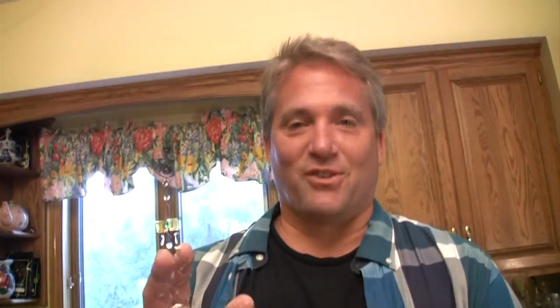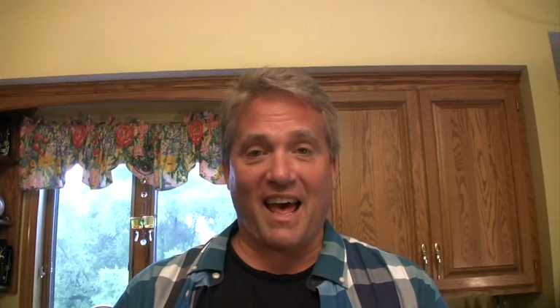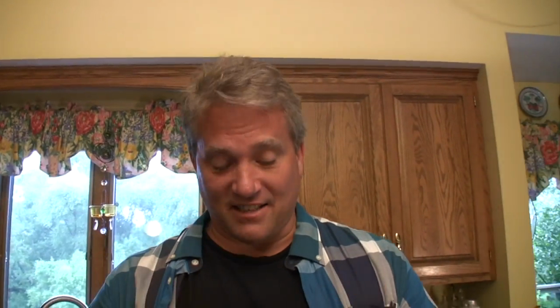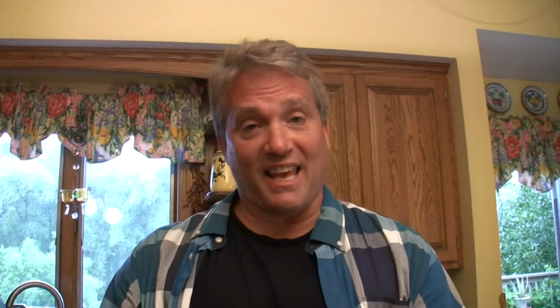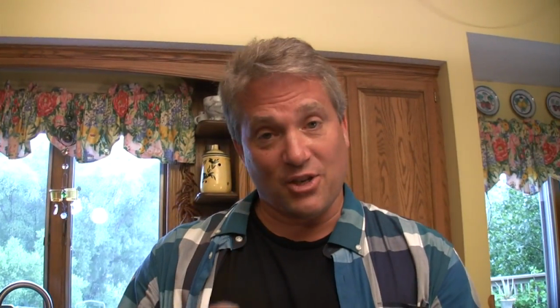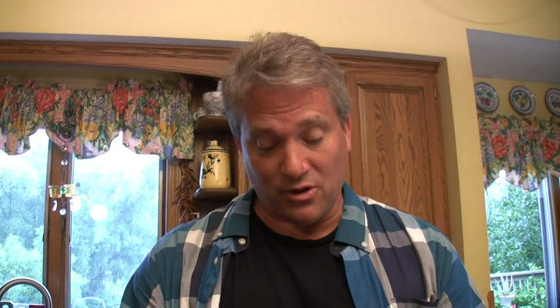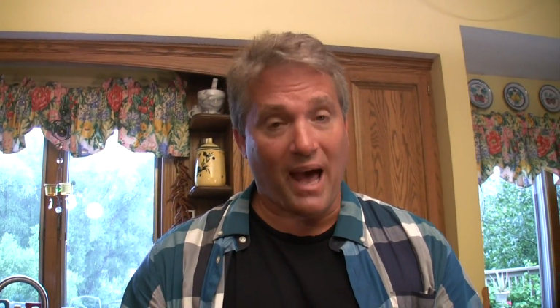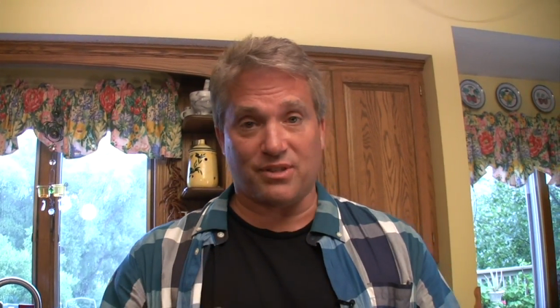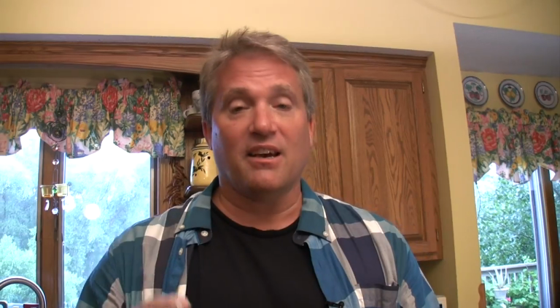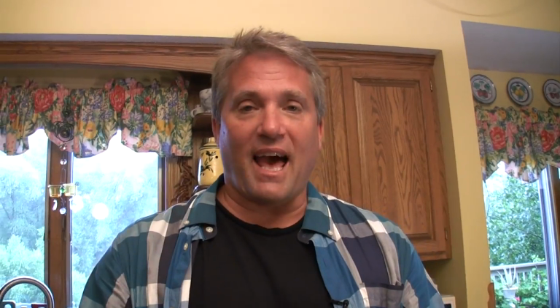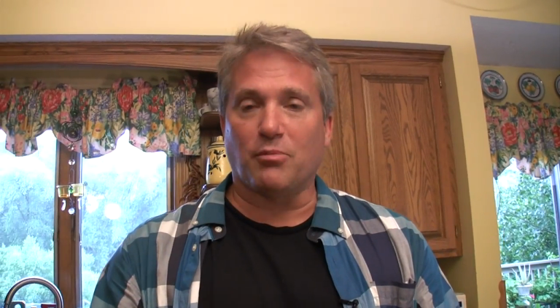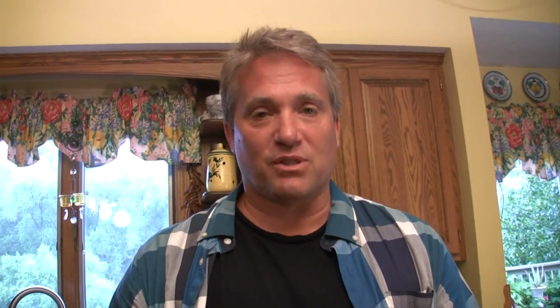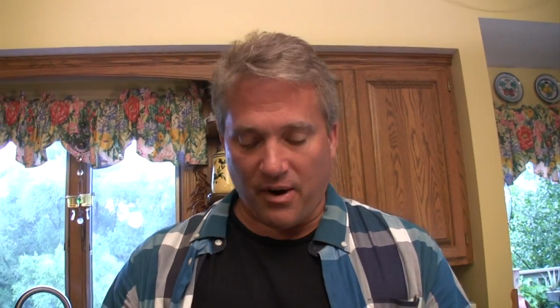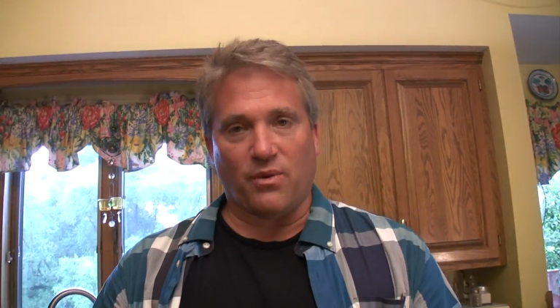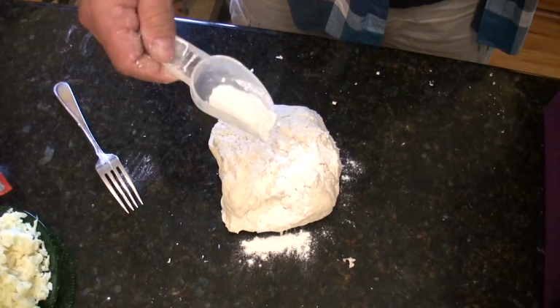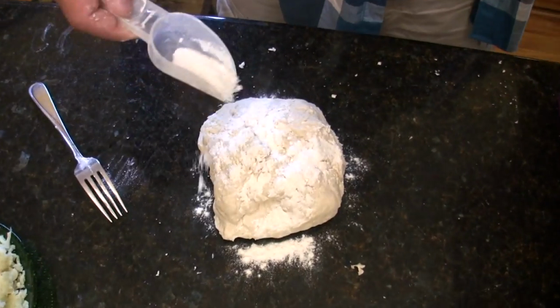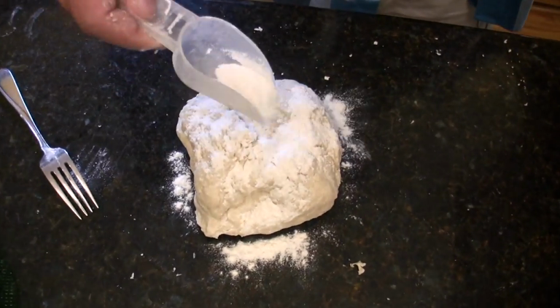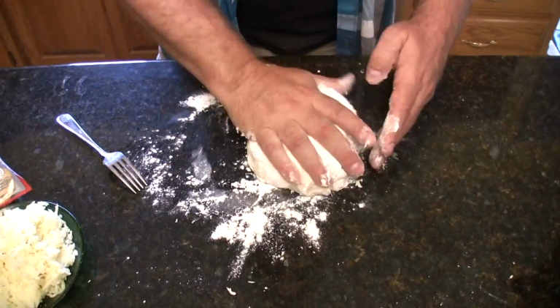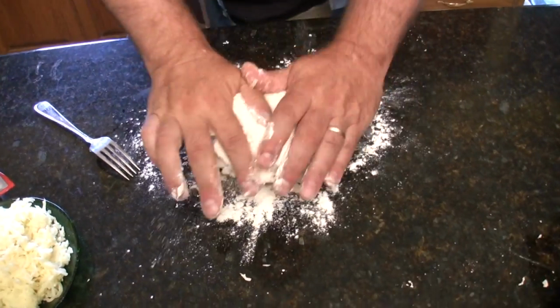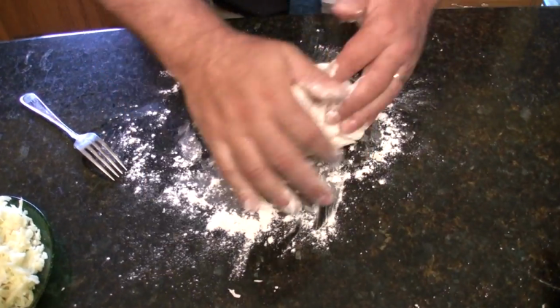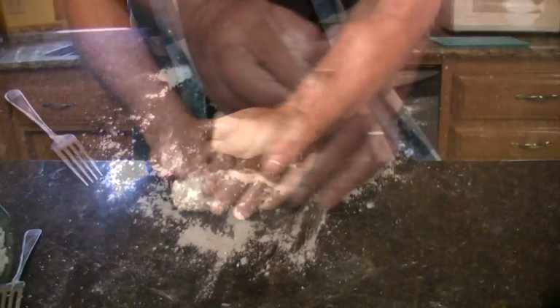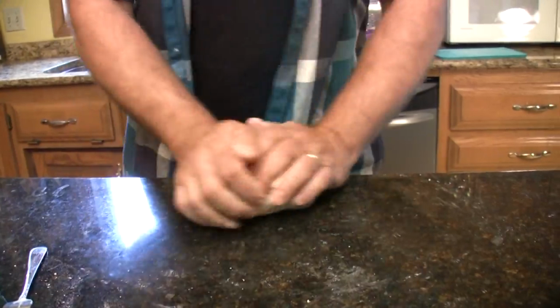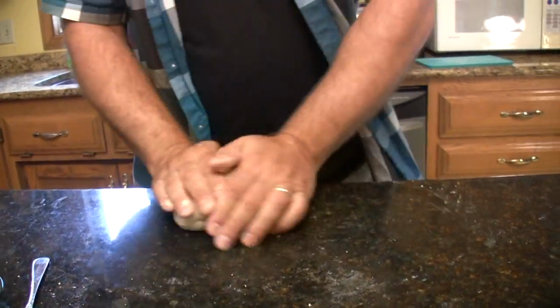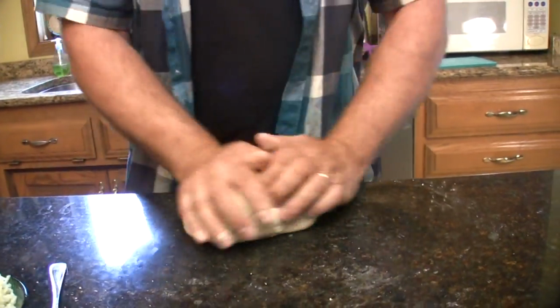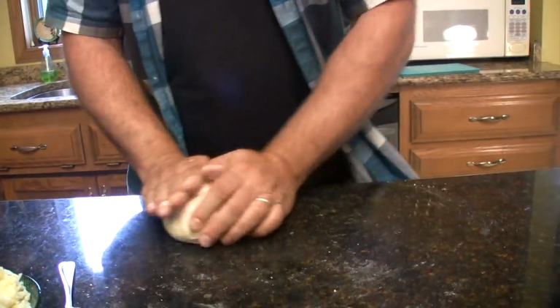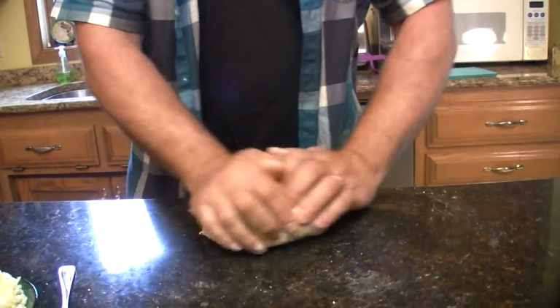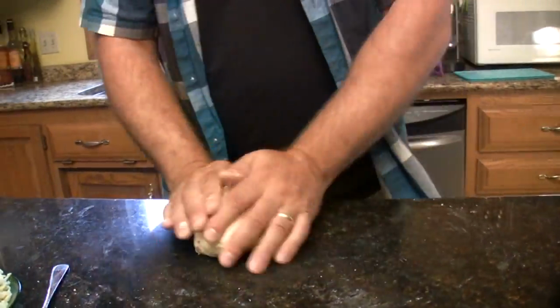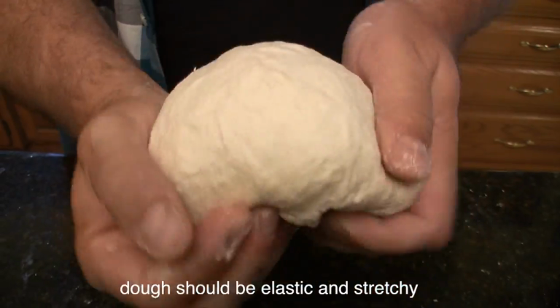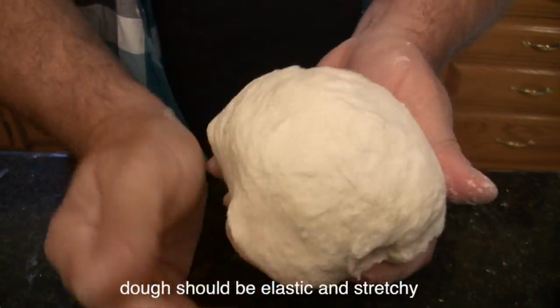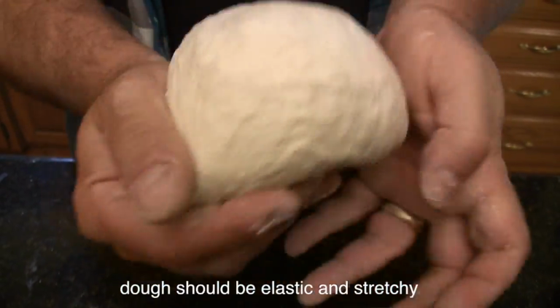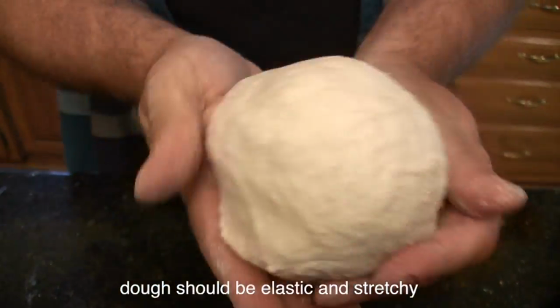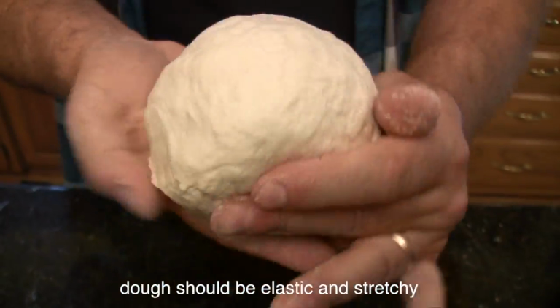So you see that? As is often the case, this dough is a little too wet, a little too sticky. We're going to add a couple more spoonfuls of flour so that it just doesn't stick to your hands. But this is what it should look like and feel like when you're done.